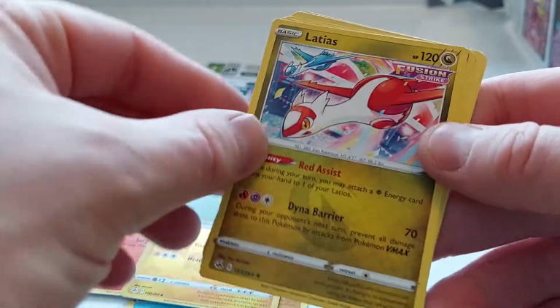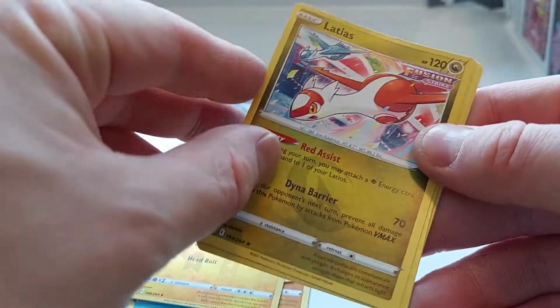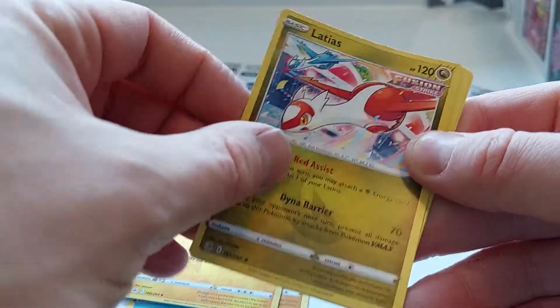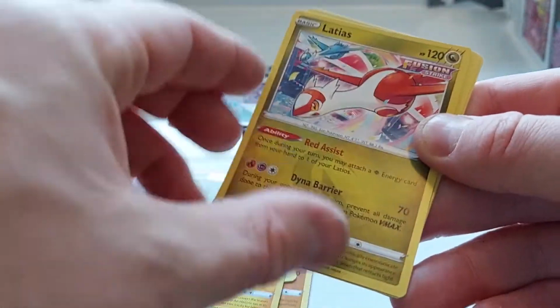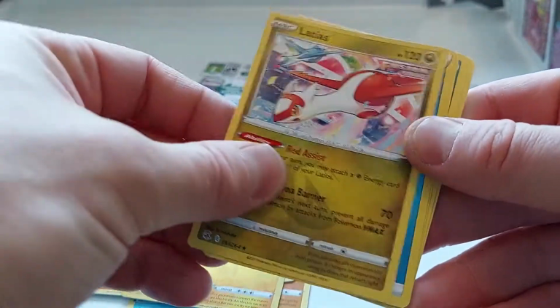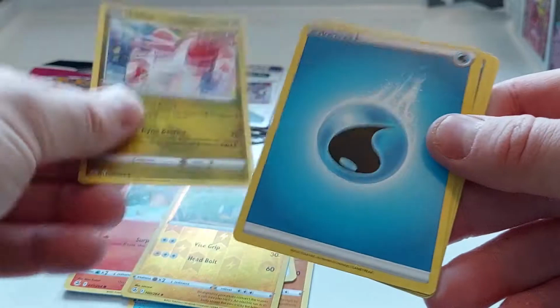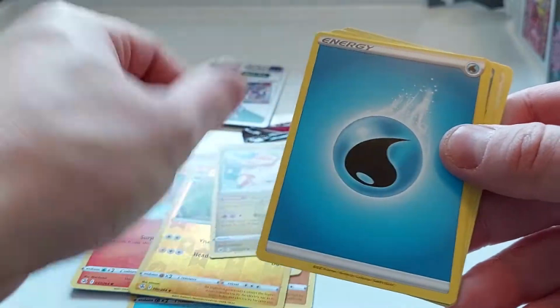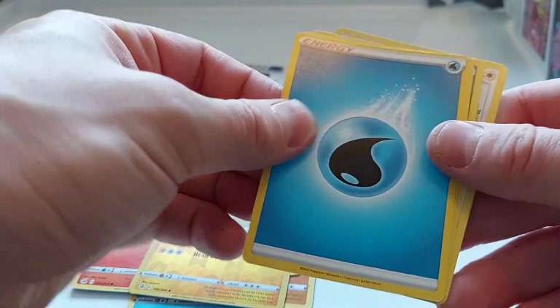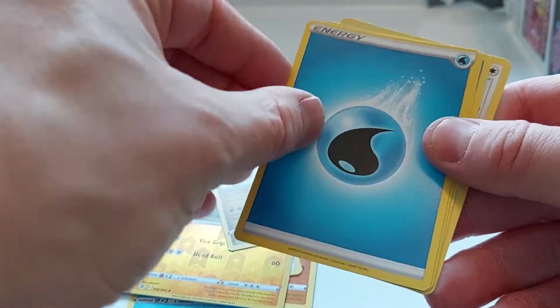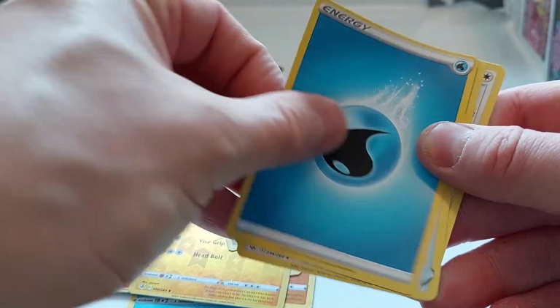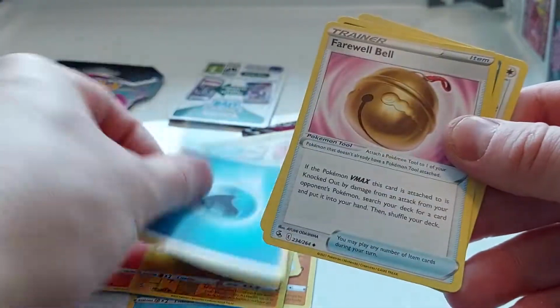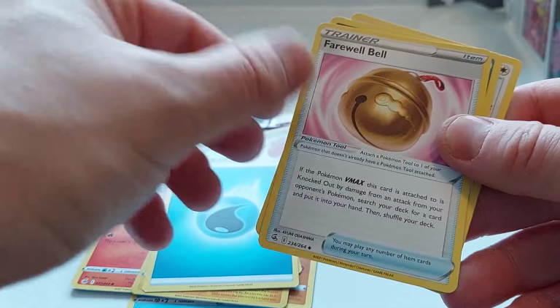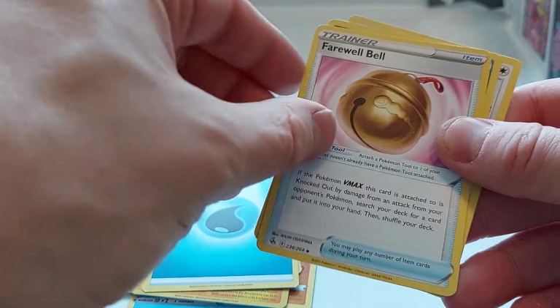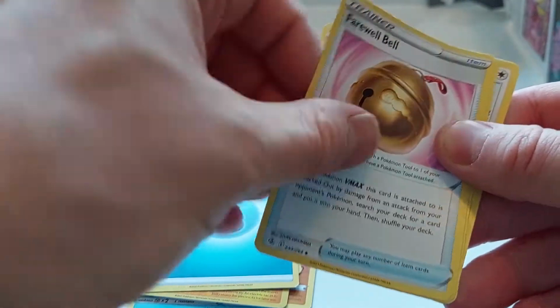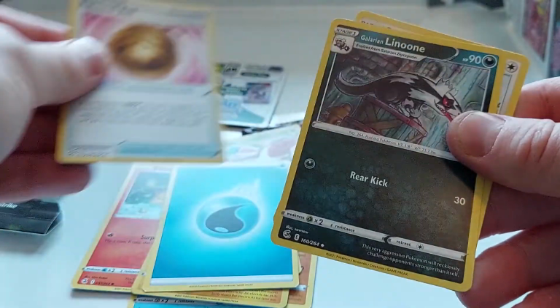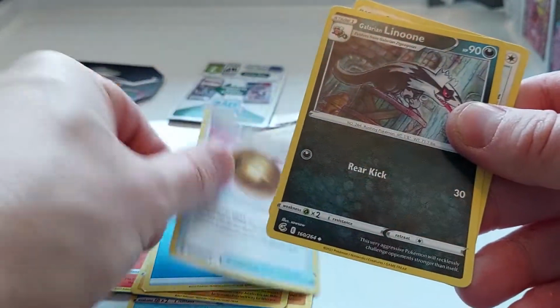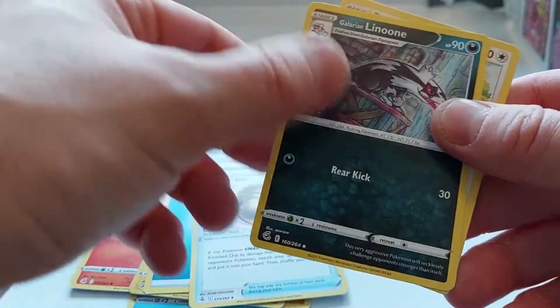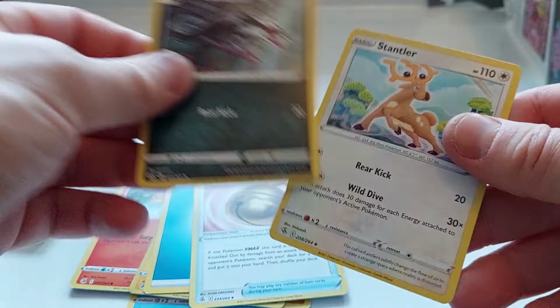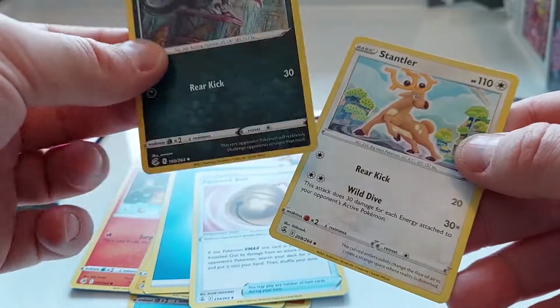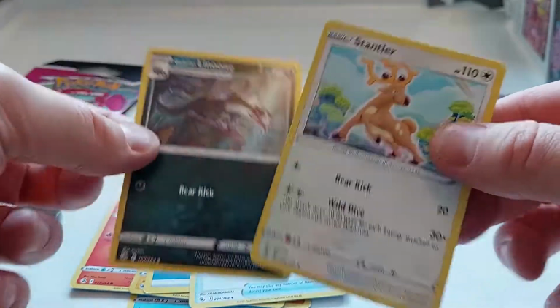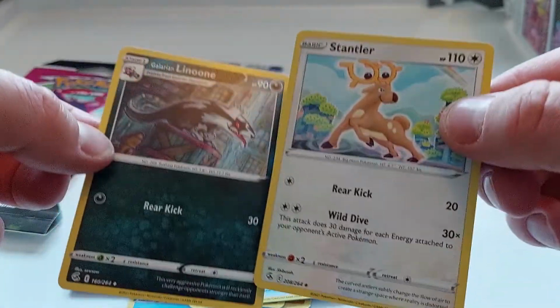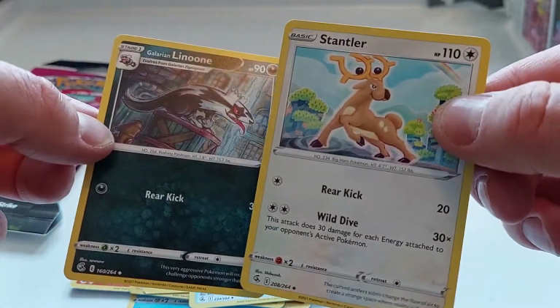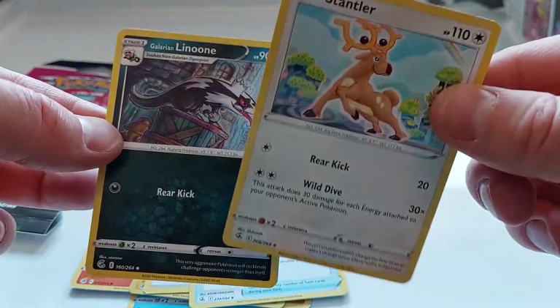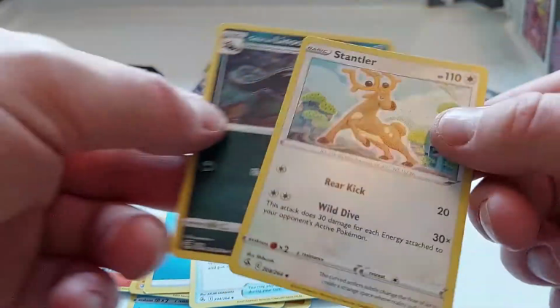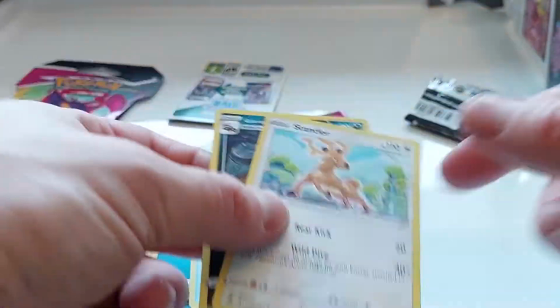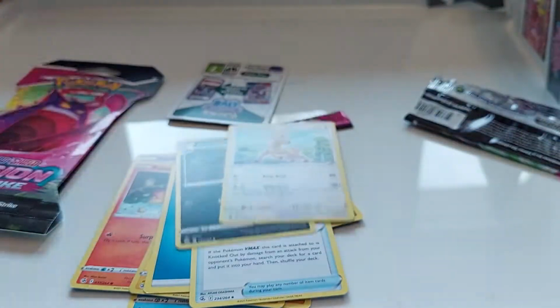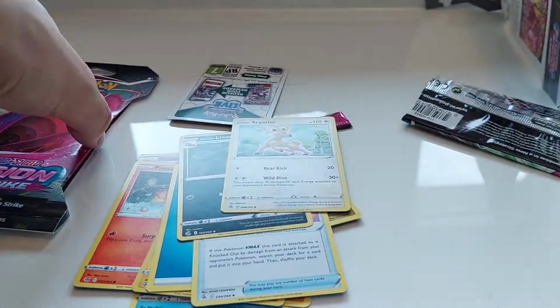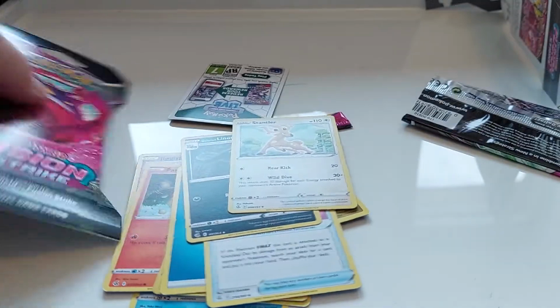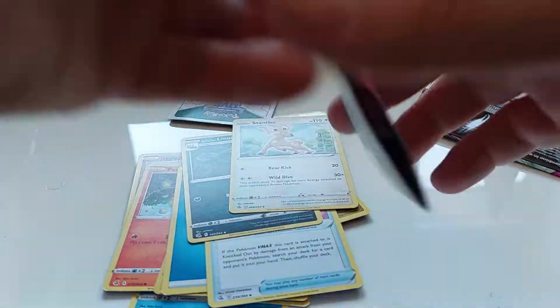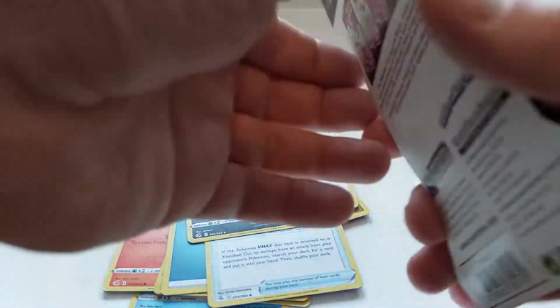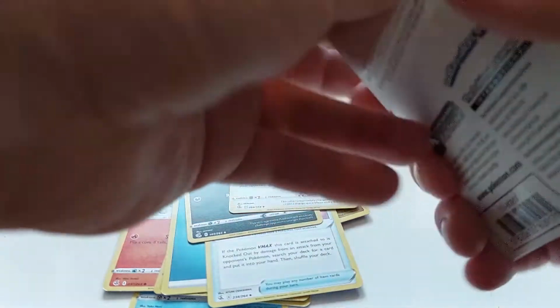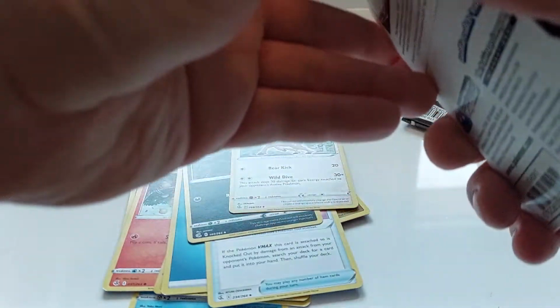We got a Ludicolo. This would have been a cool shiny too. Farewell Bill. A random Linoone and a Stantler — Stantler for Christmas. Anyways, nothing too crazy good there.